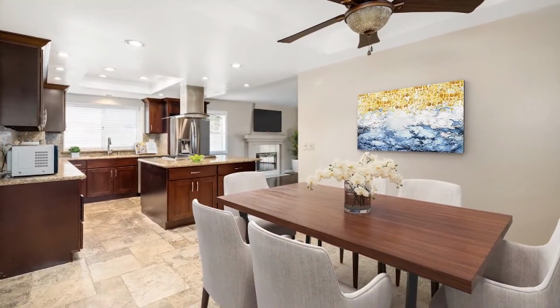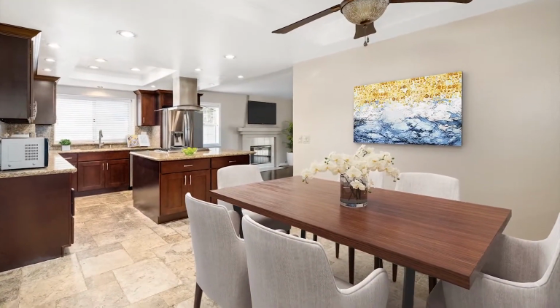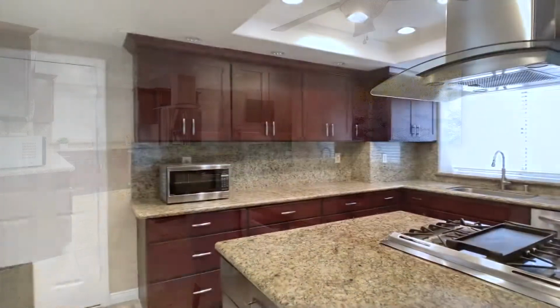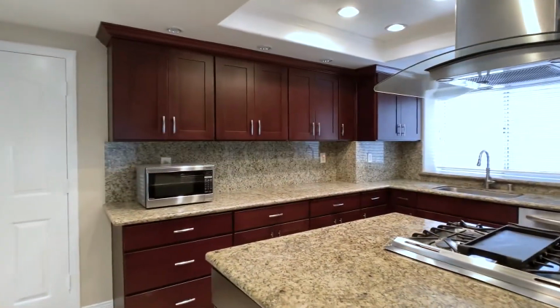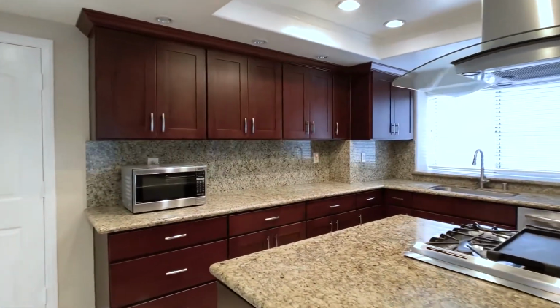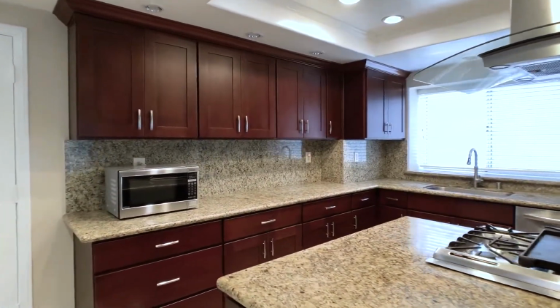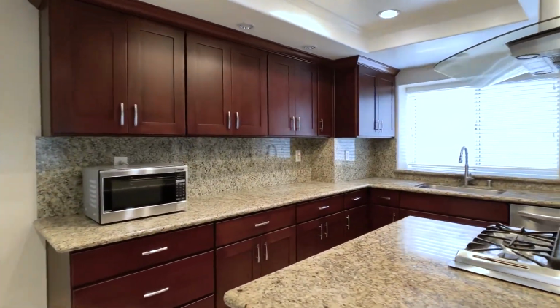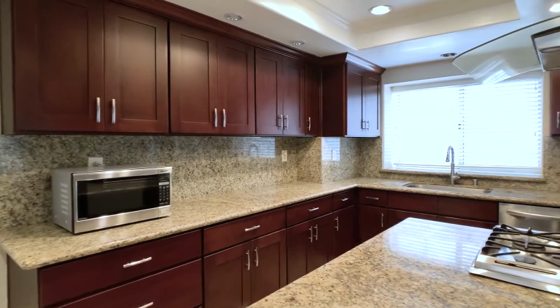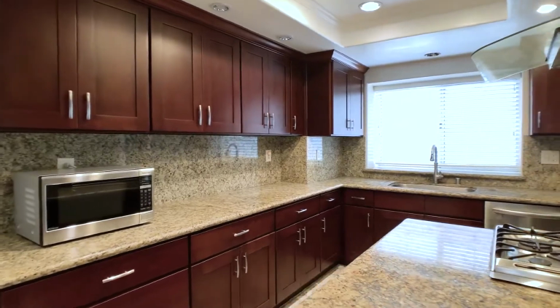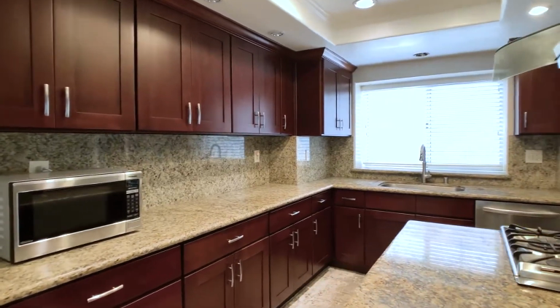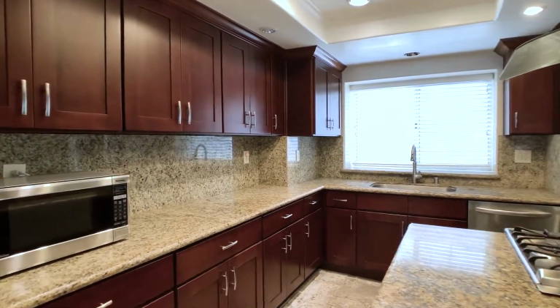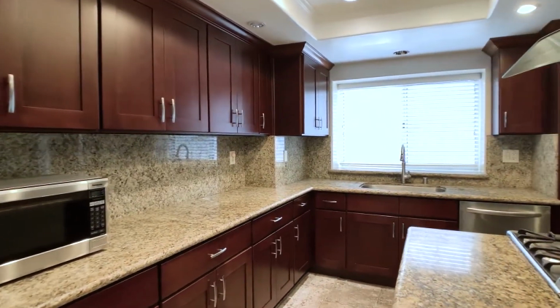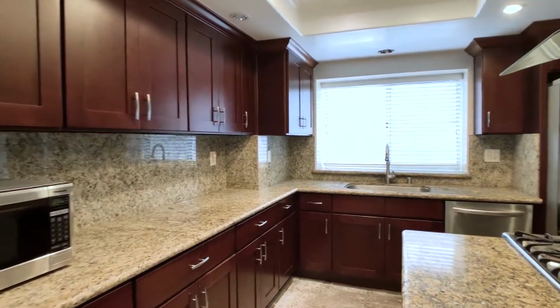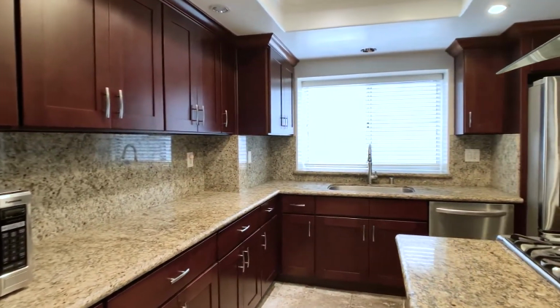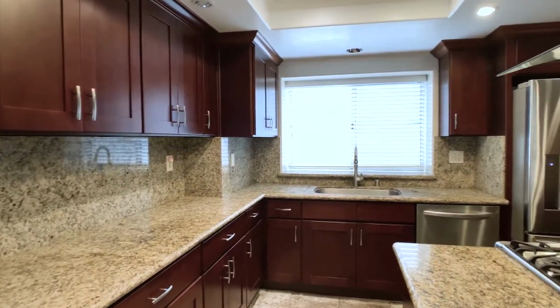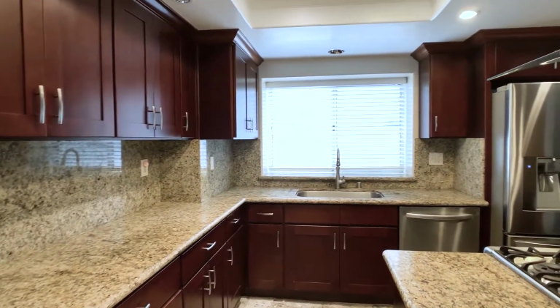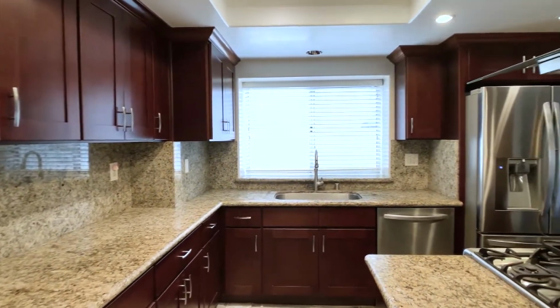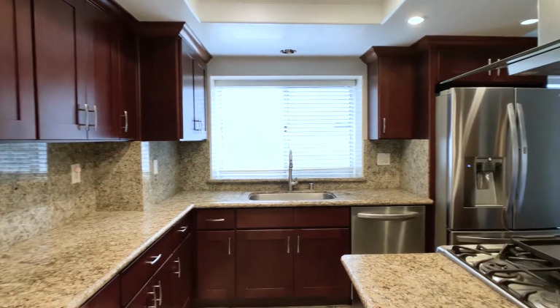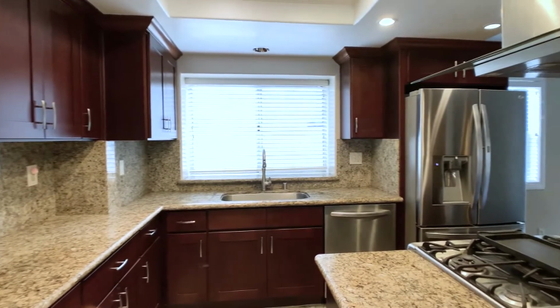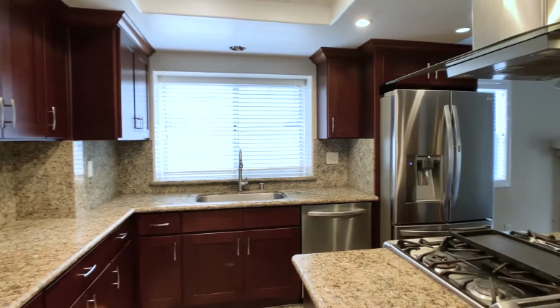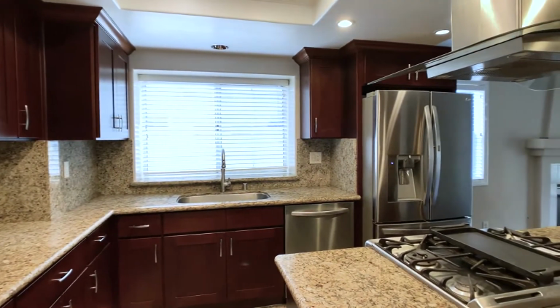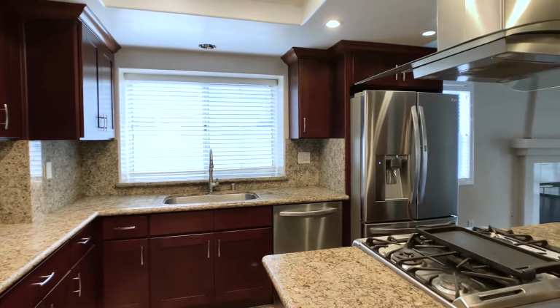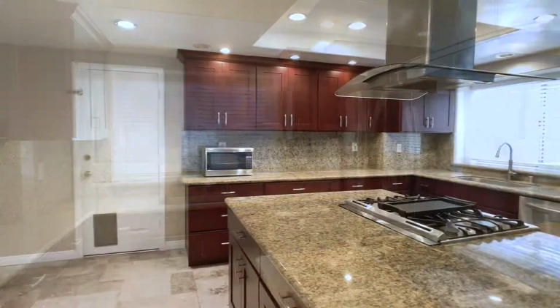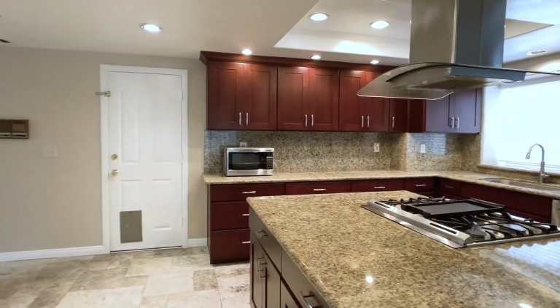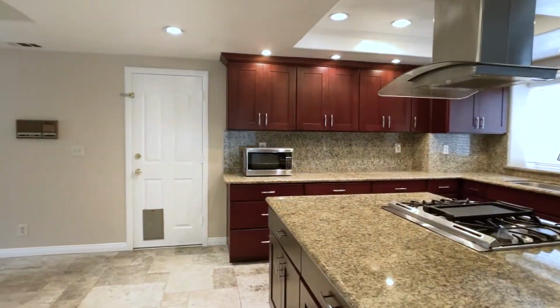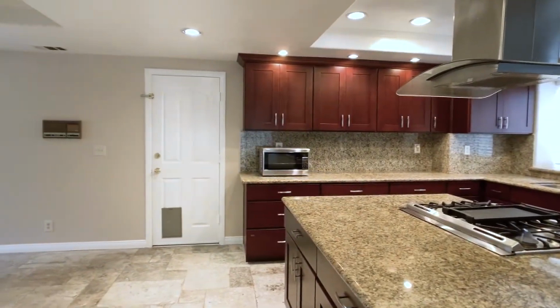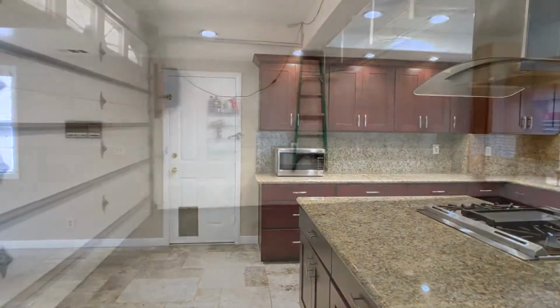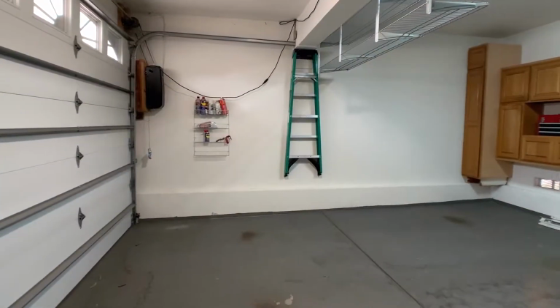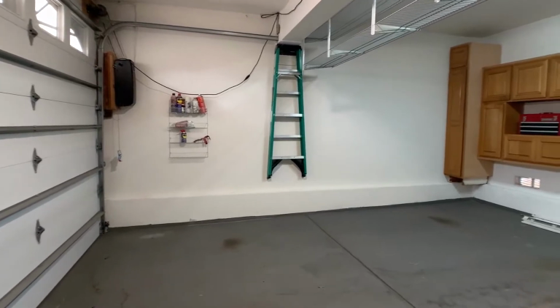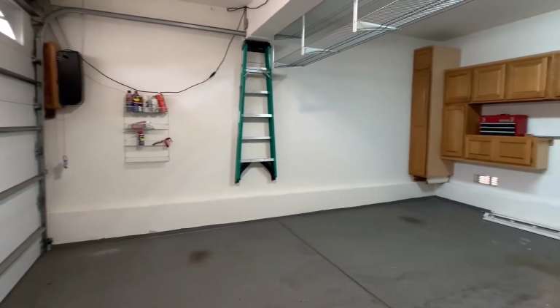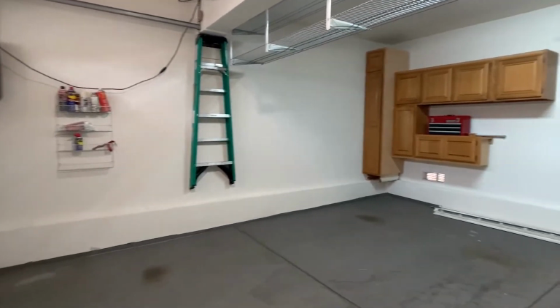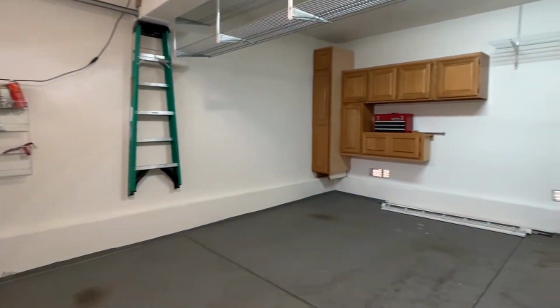This upgraded kitchen offers recessed lighting, rich abundant cabinetry, granite slab countertops and backsplash, a center island, stainless steel appliances, and direct access to your two-car attached garage with built-ins.